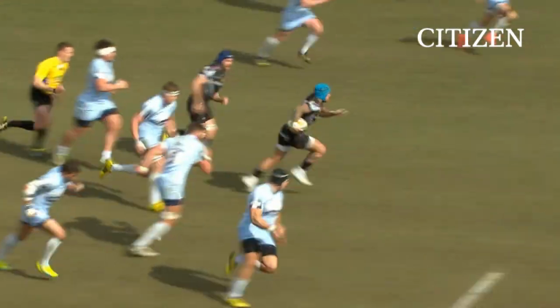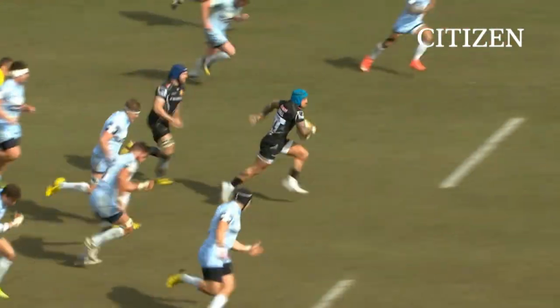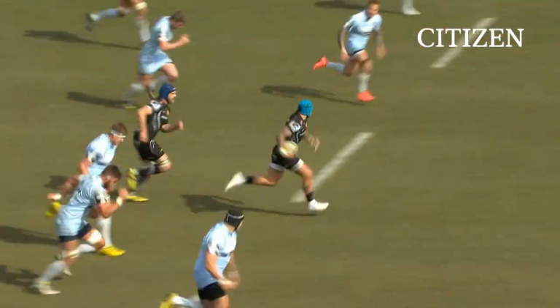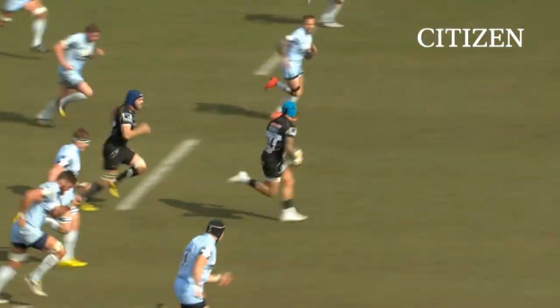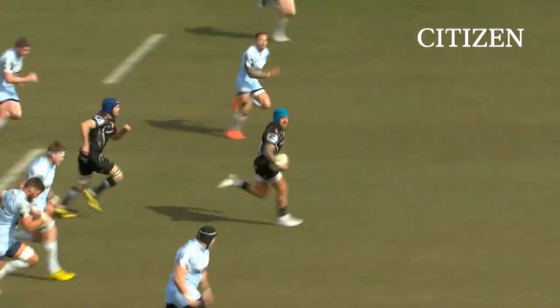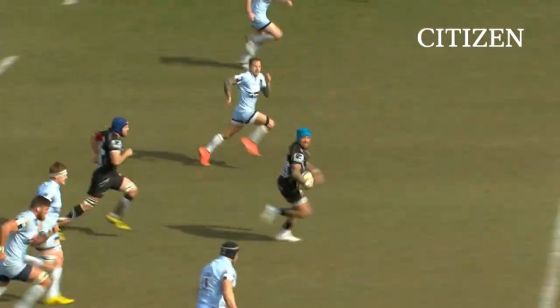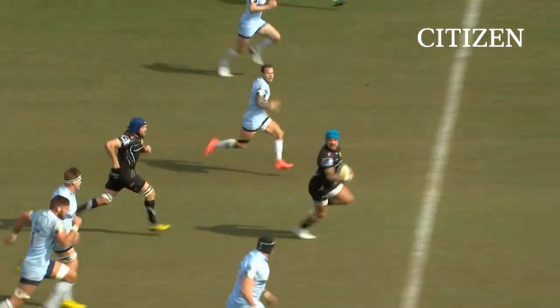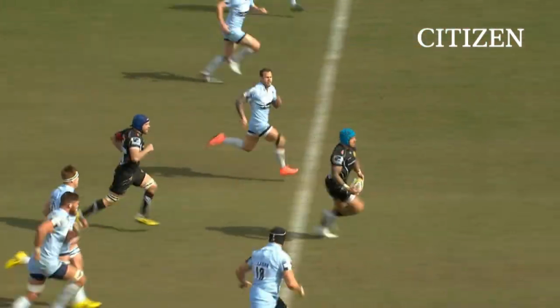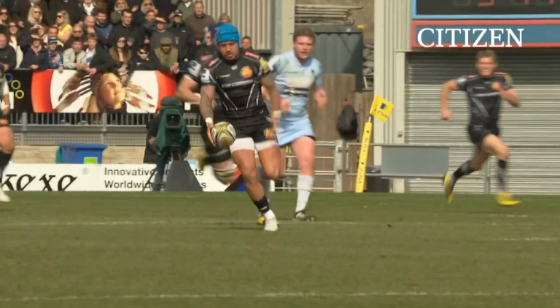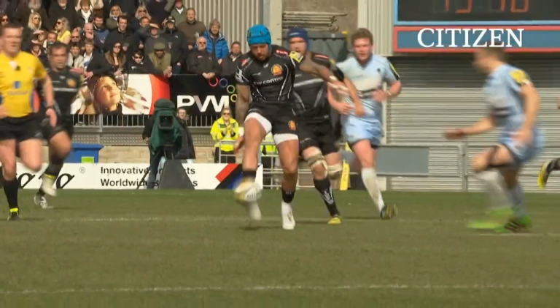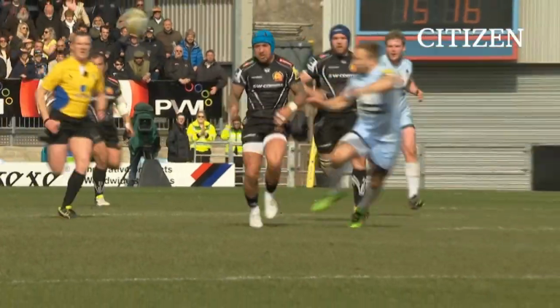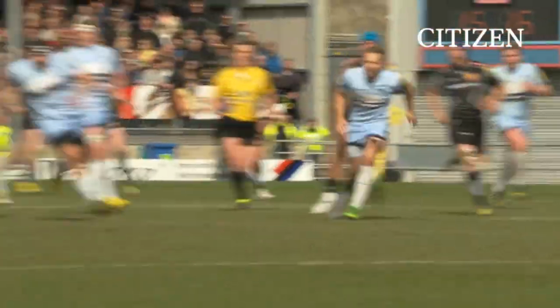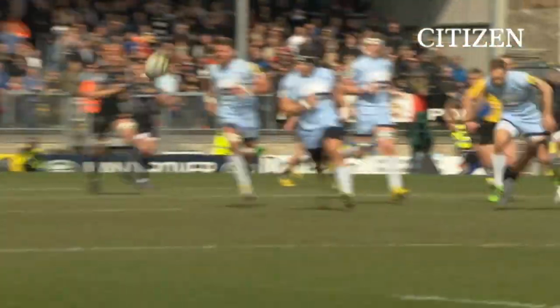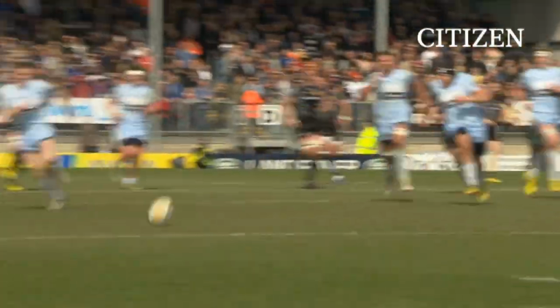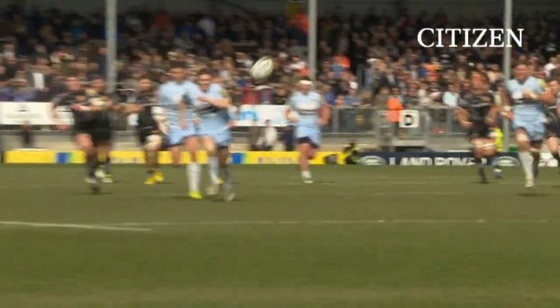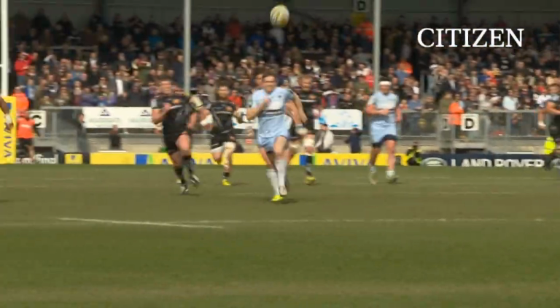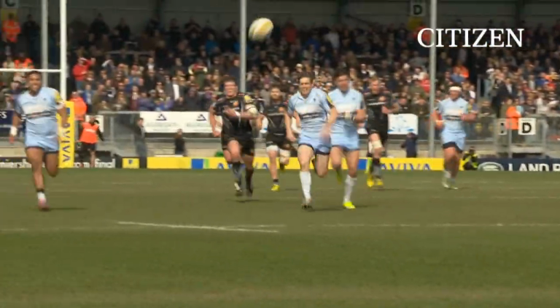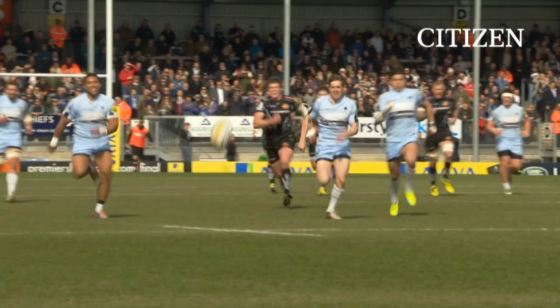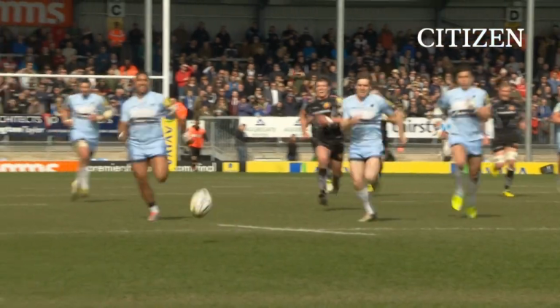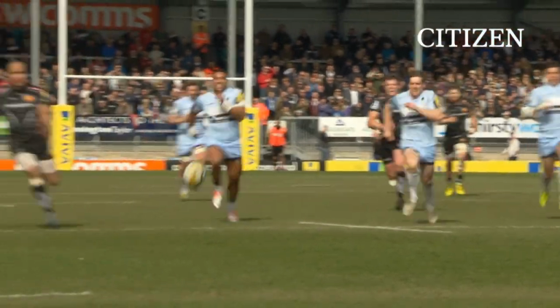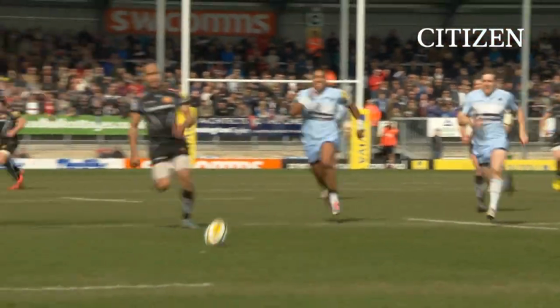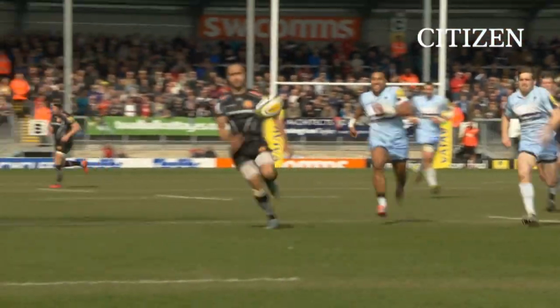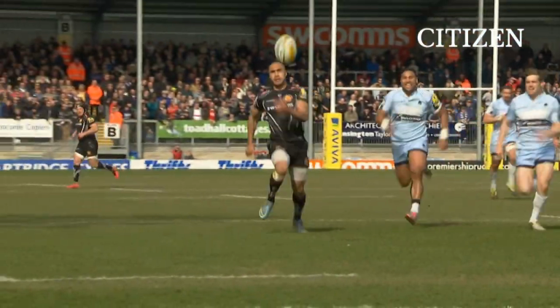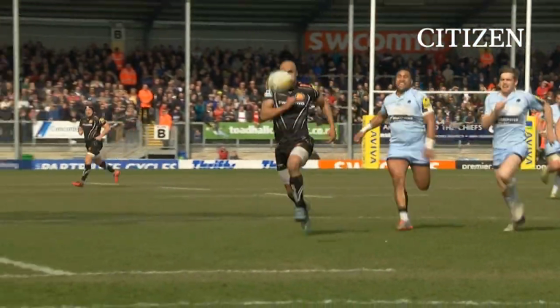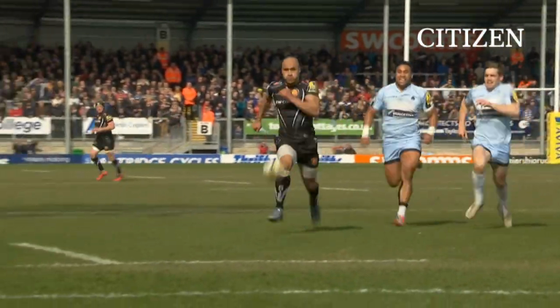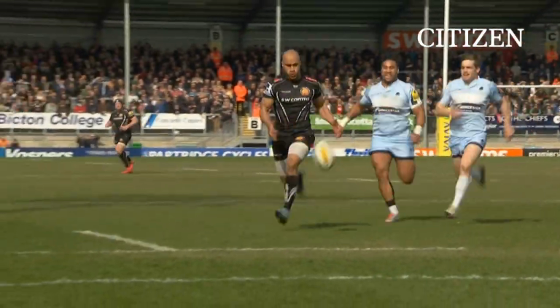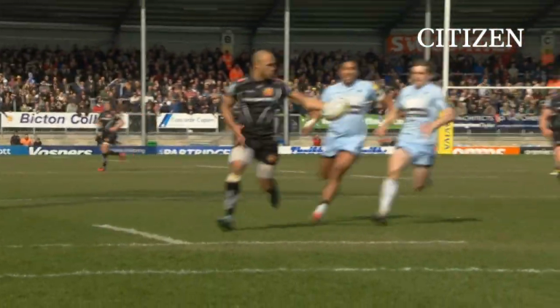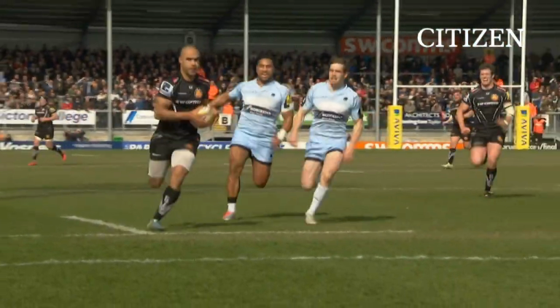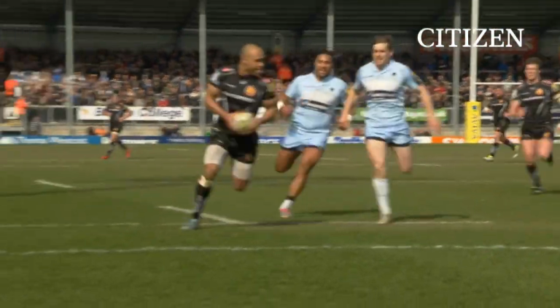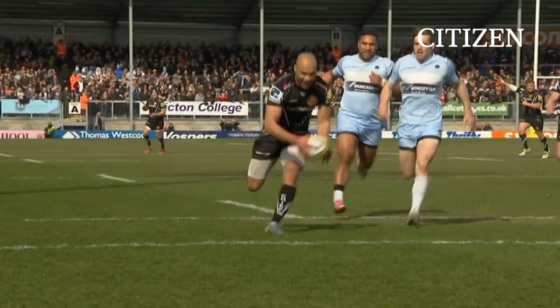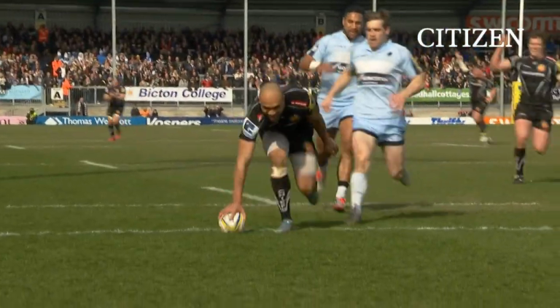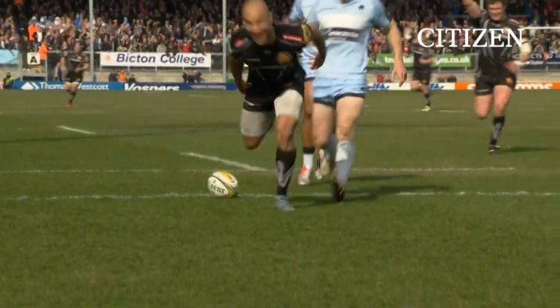And after 26 minutes, three tries scored — one more for the try bonus, and it's looking like a very sunny afternoon indeed.